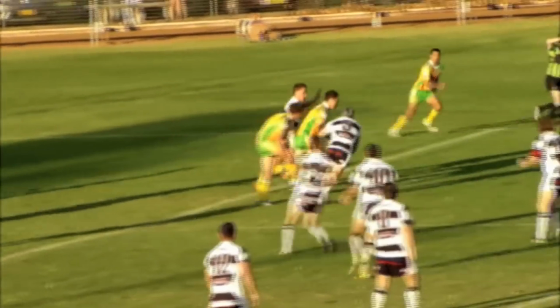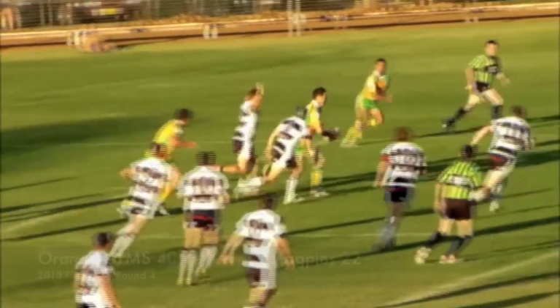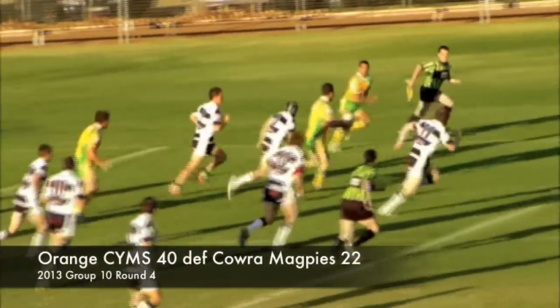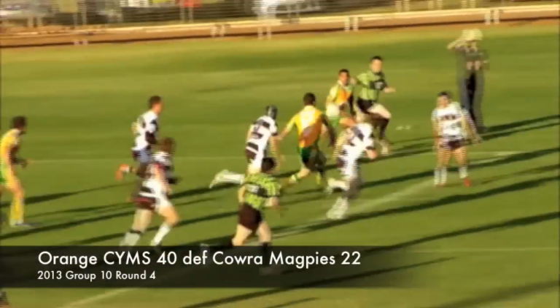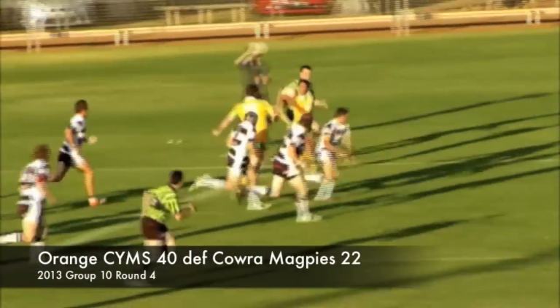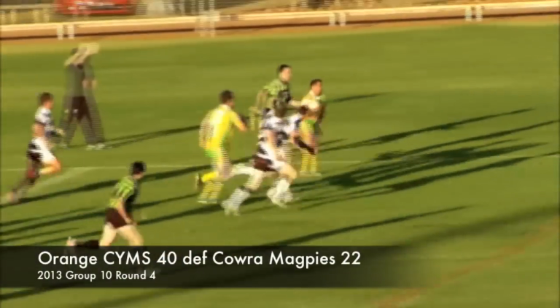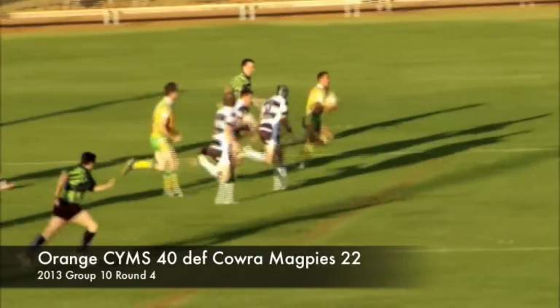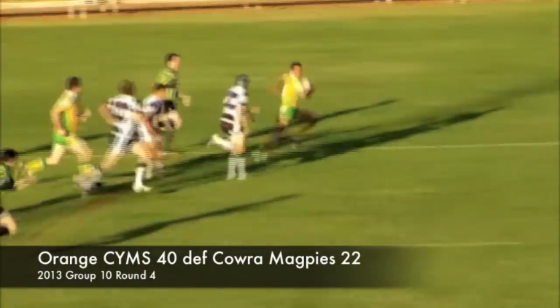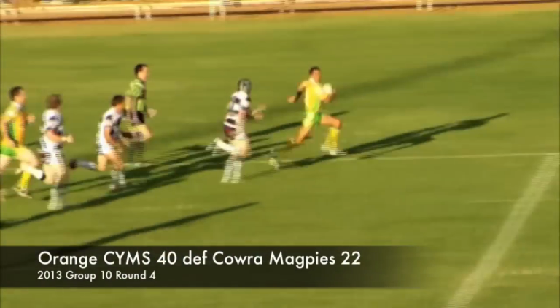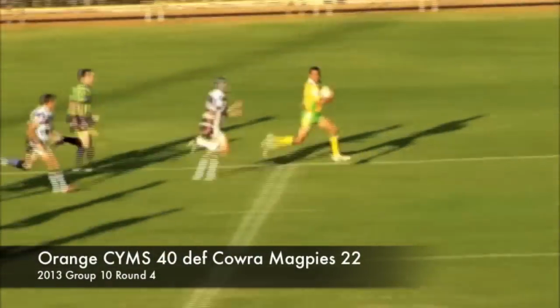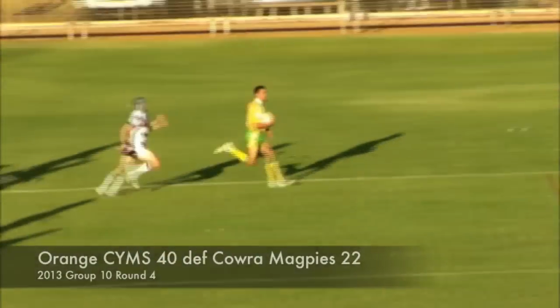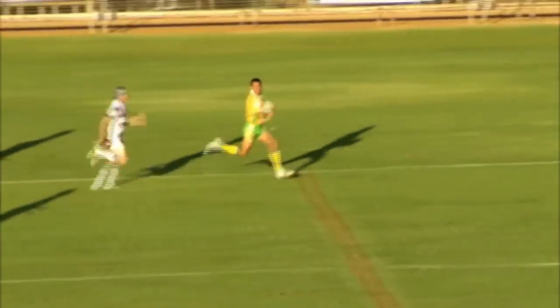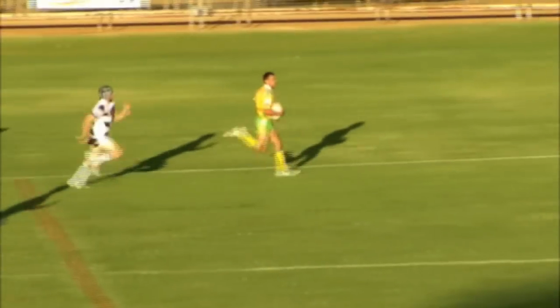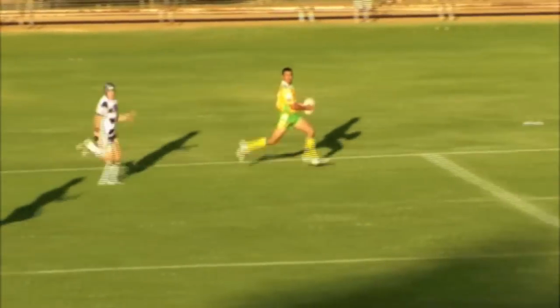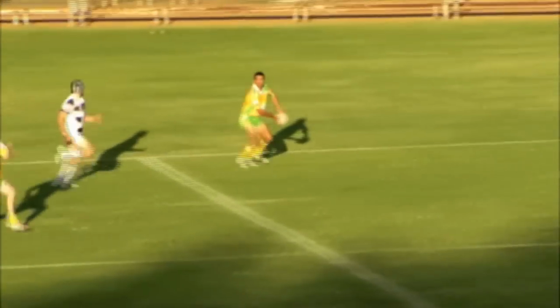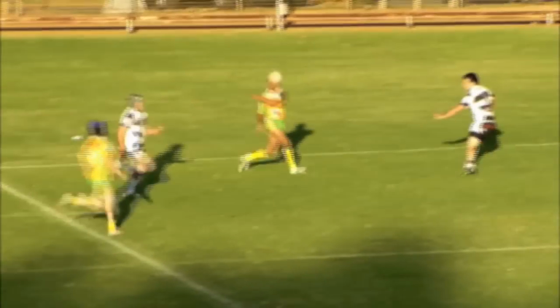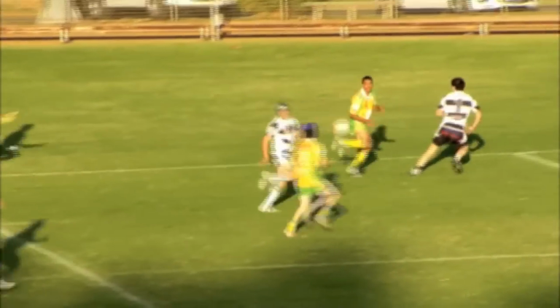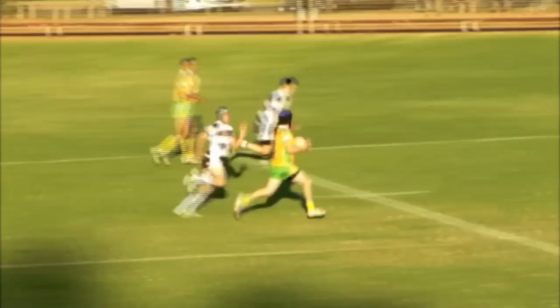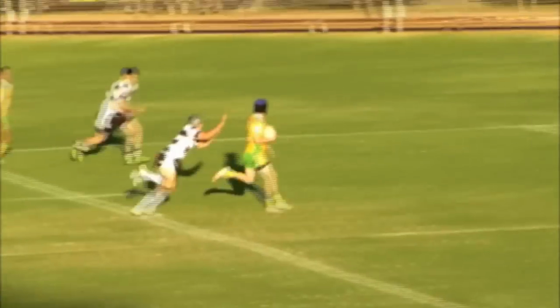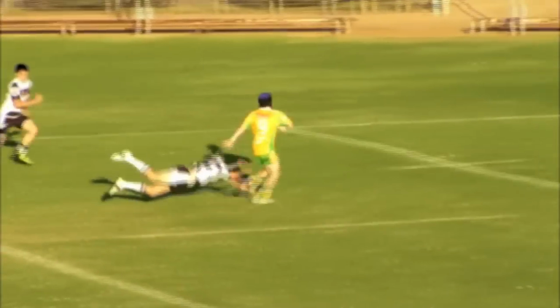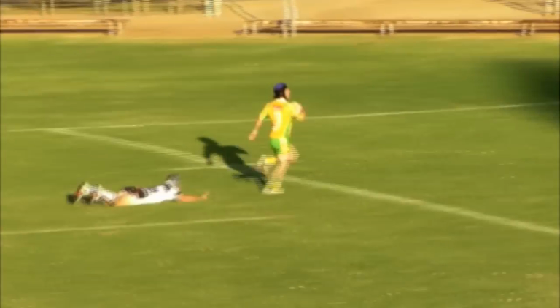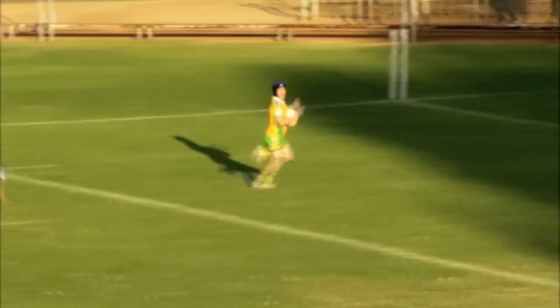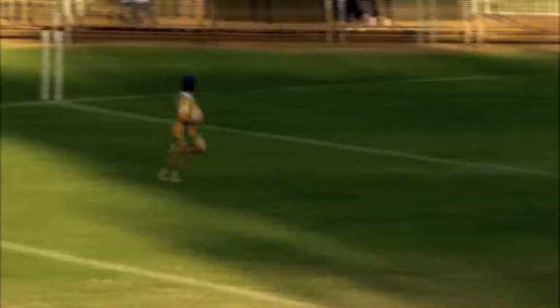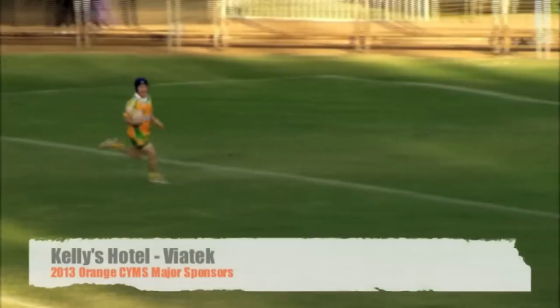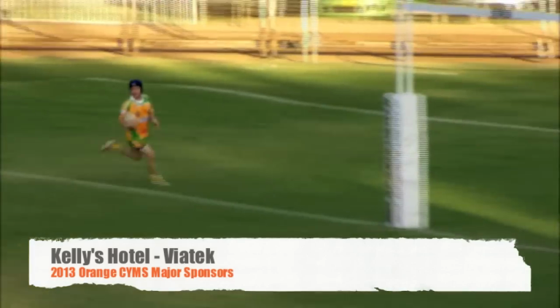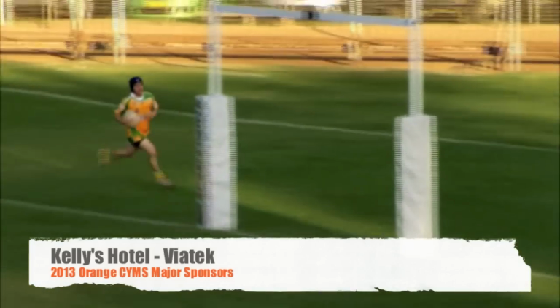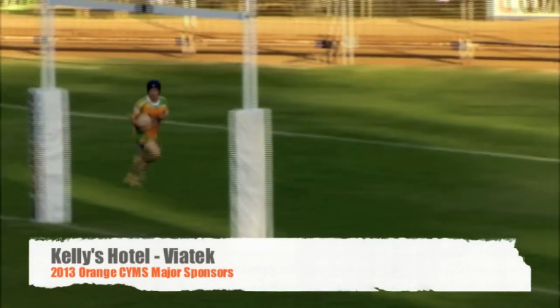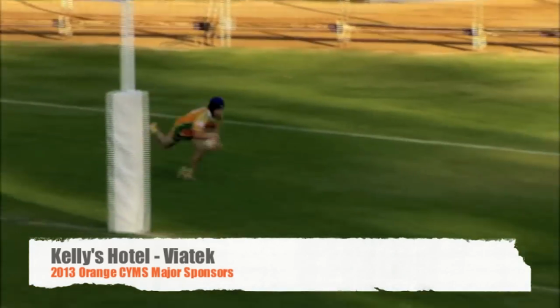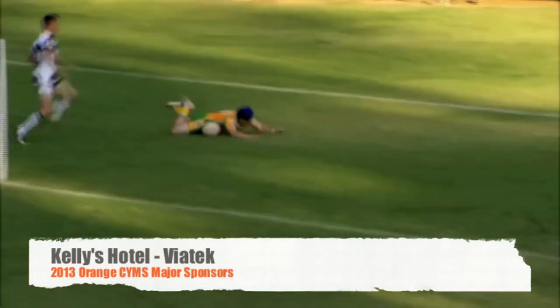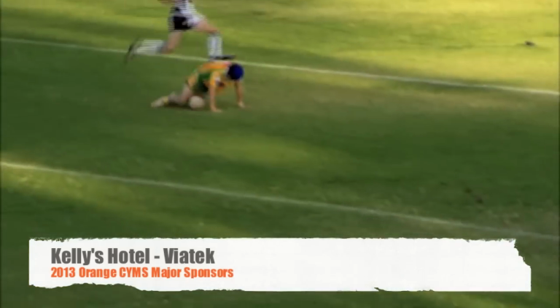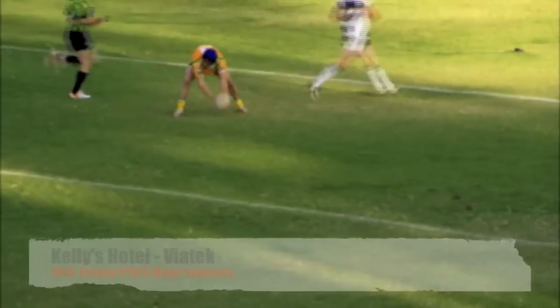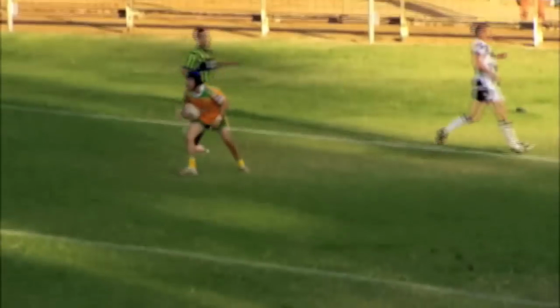Now on to the Sims-Cara fixture. Here we go, Sargent down the short side, gives it to Beal, he's going to draw the fullback, and that is a nice pass into Hill the hooker, who's going under the post for the first try for the Sims. That's 6-0 to the Sims.